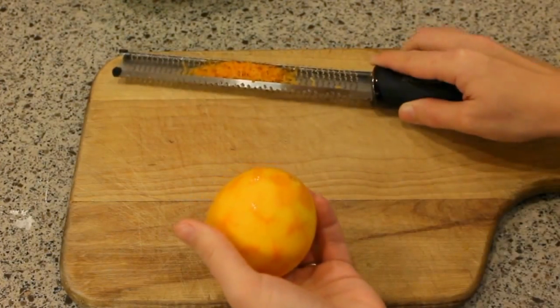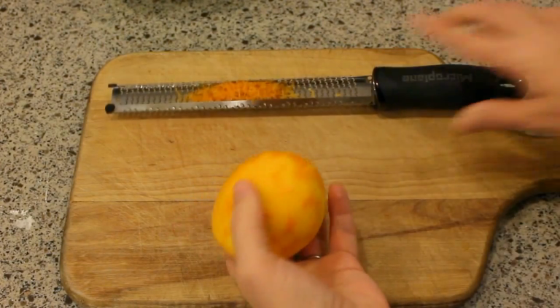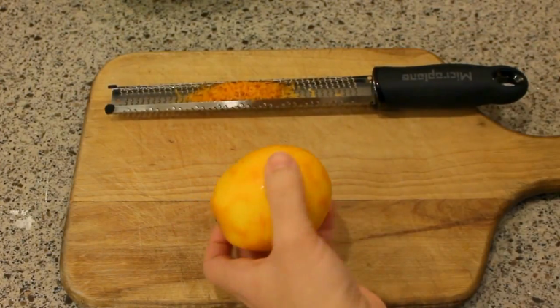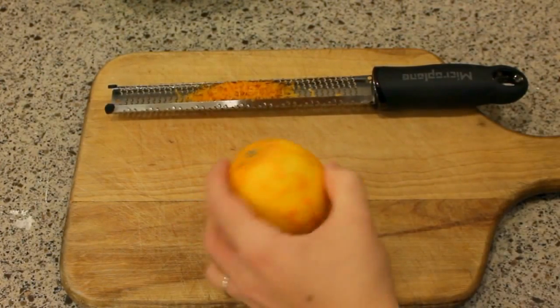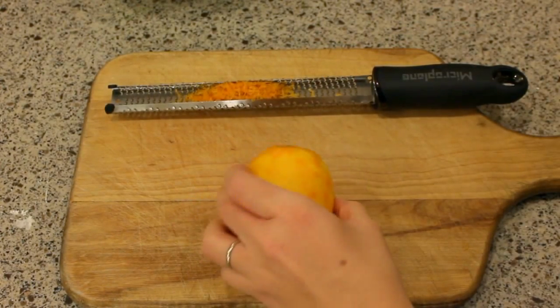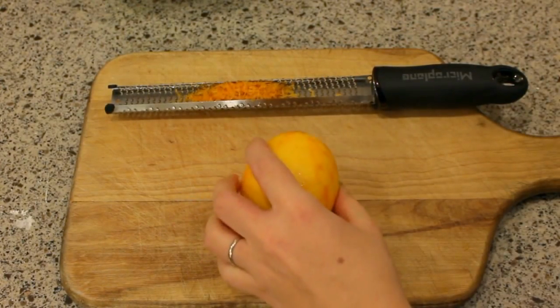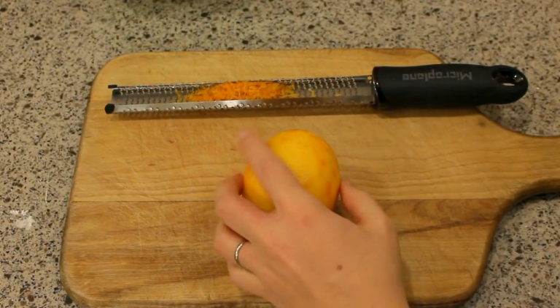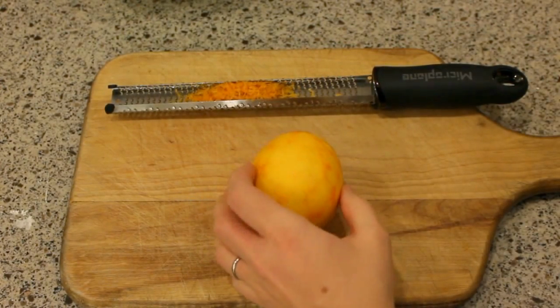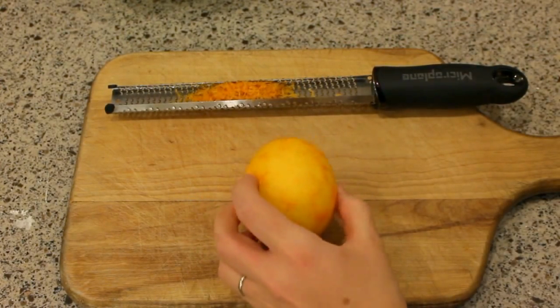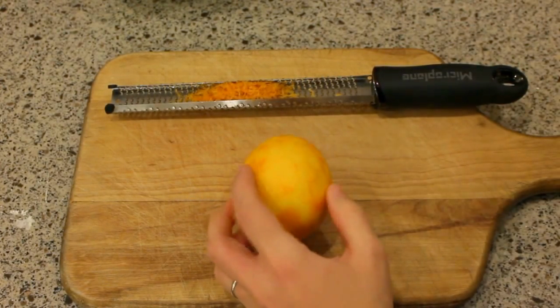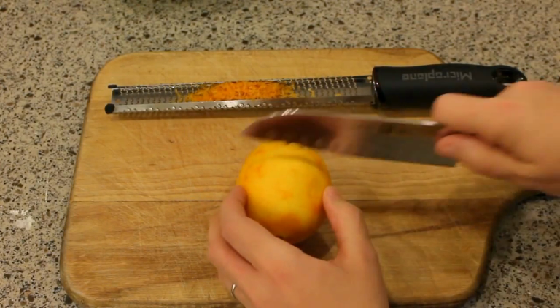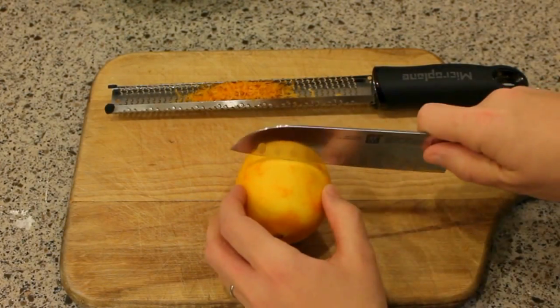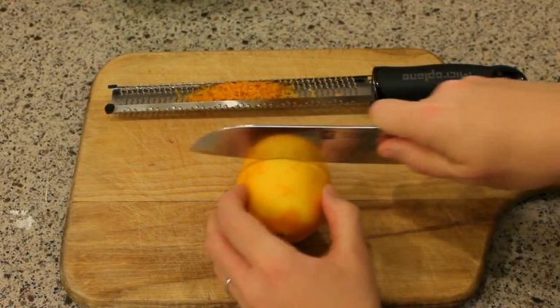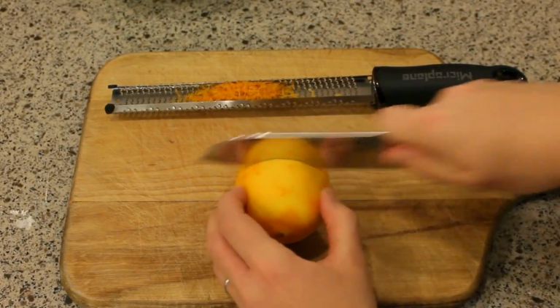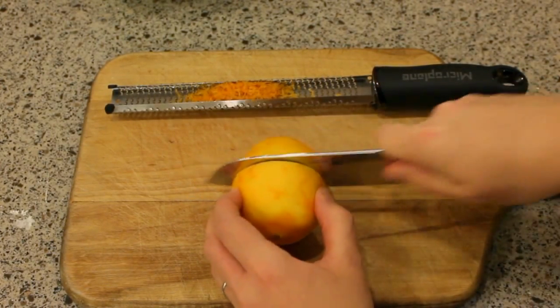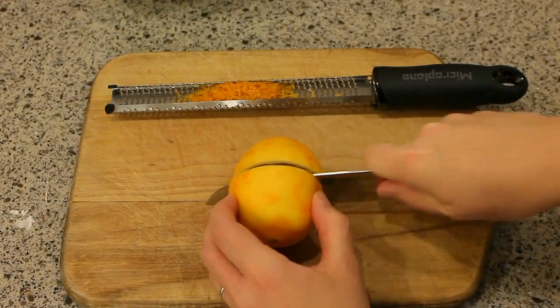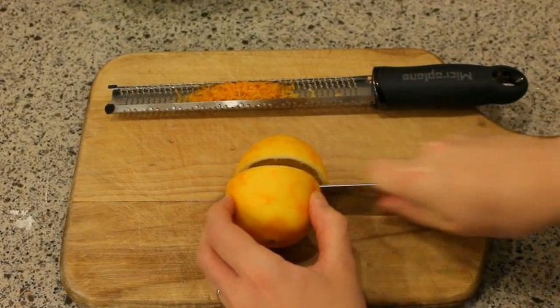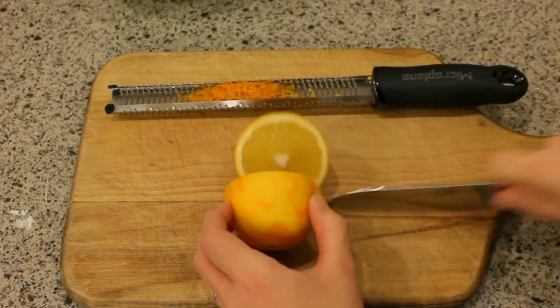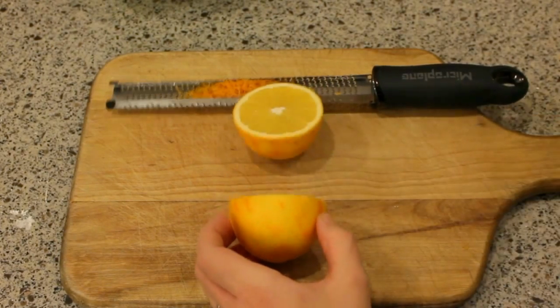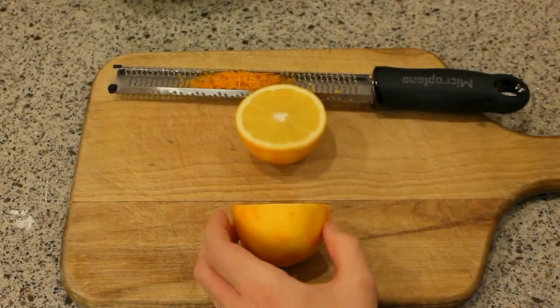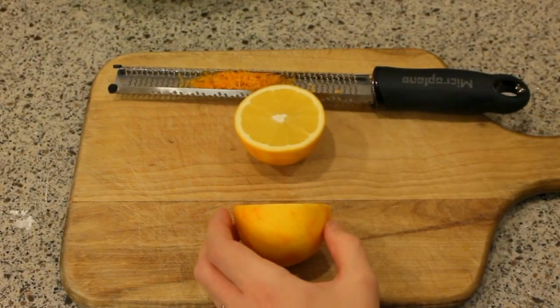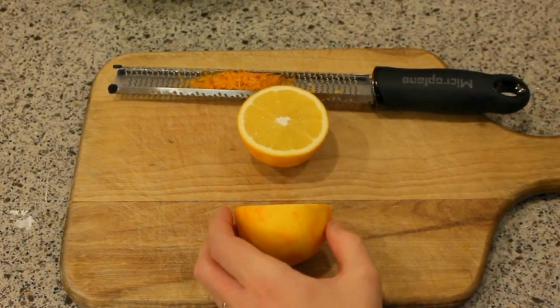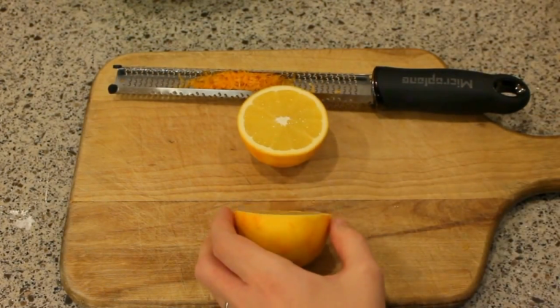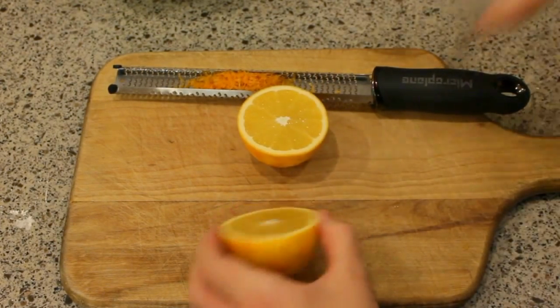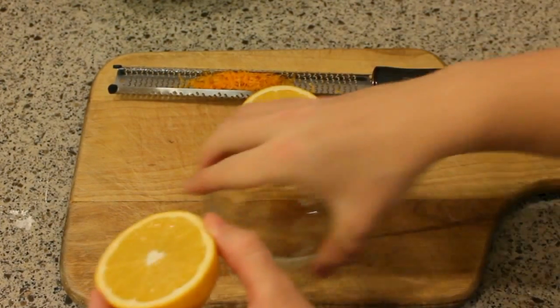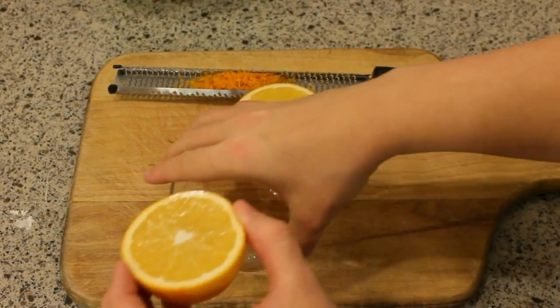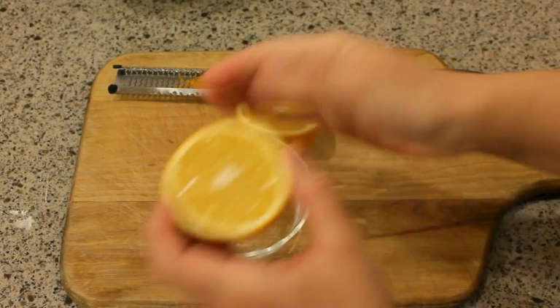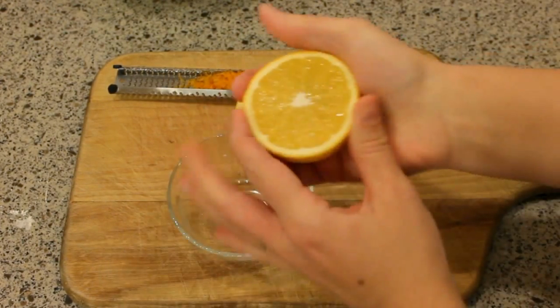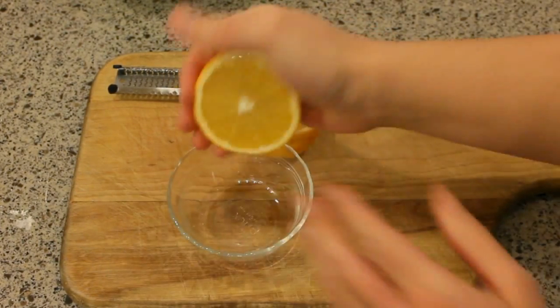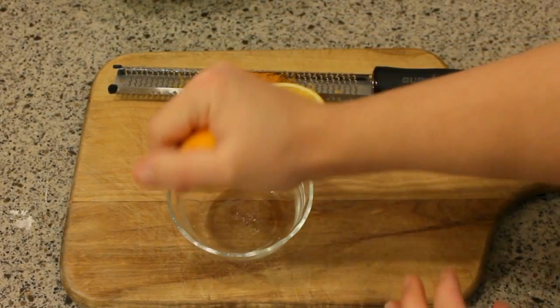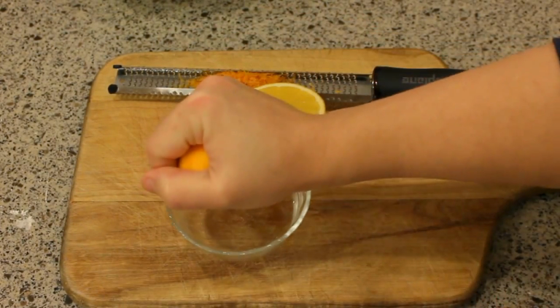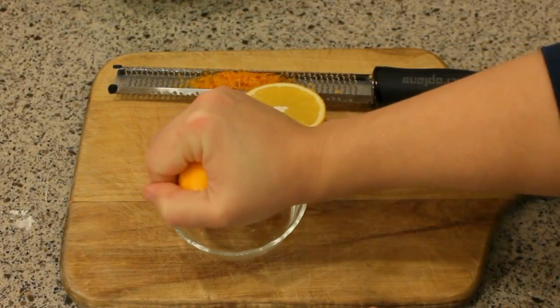I'm also gonna use some of the juice from this orange and the recipe only calls for two tablespoons, so I should be able to get that very easily from one orange.